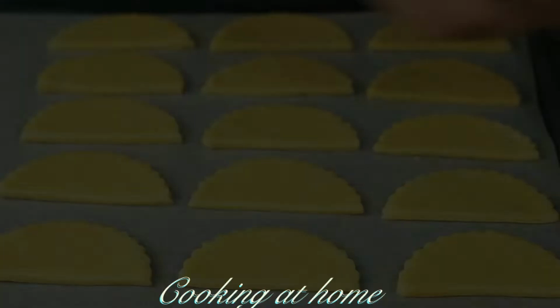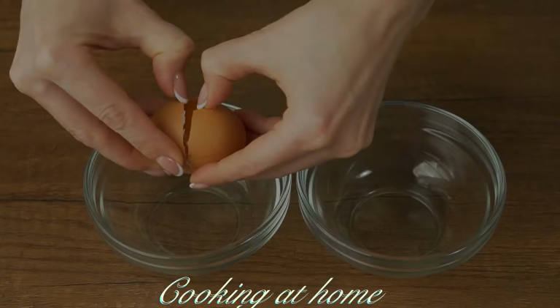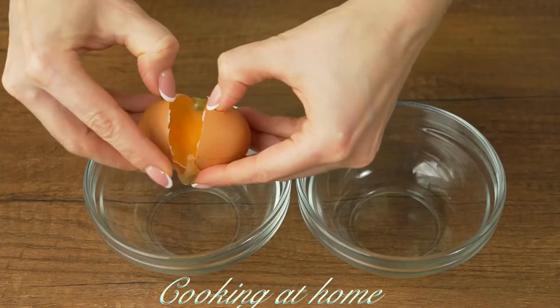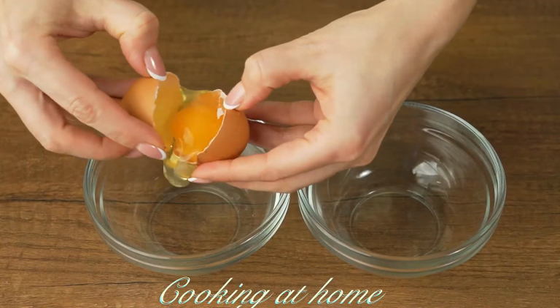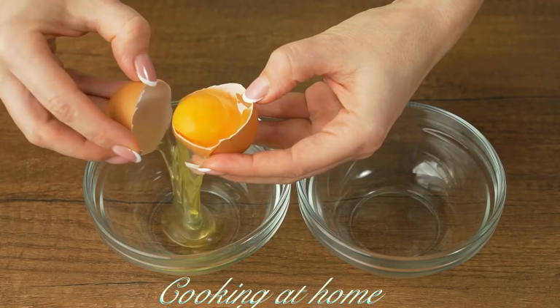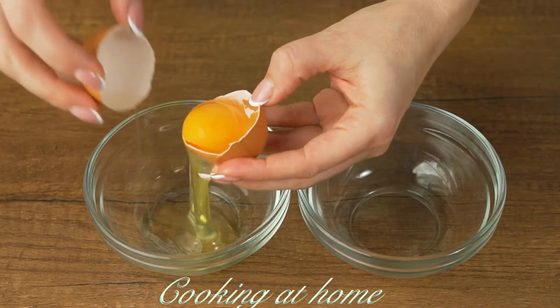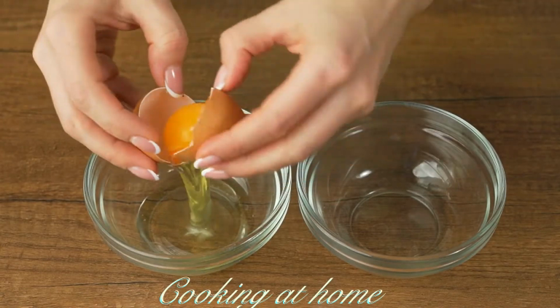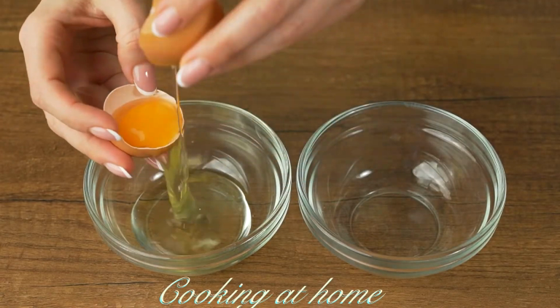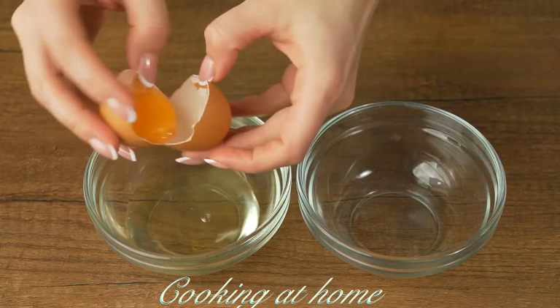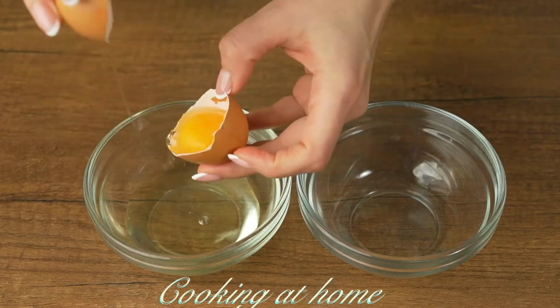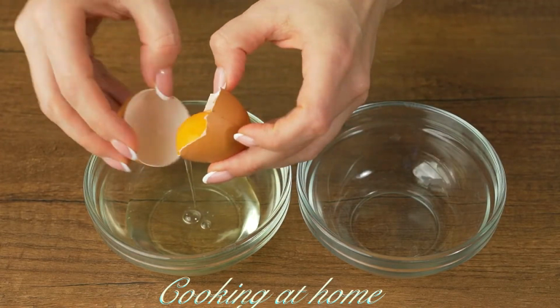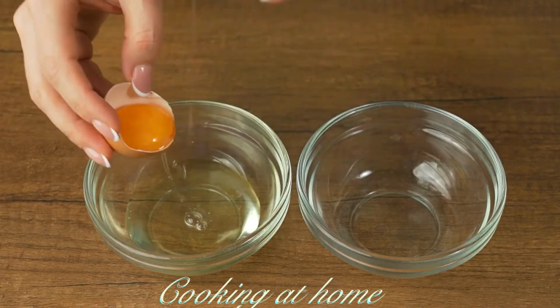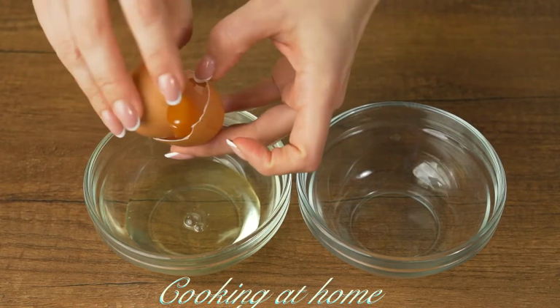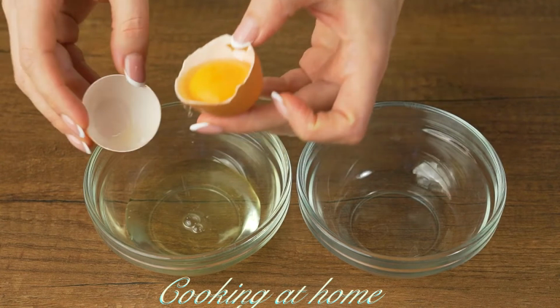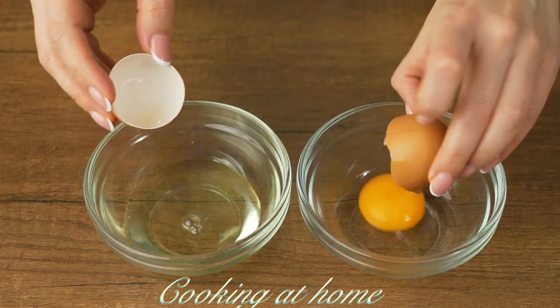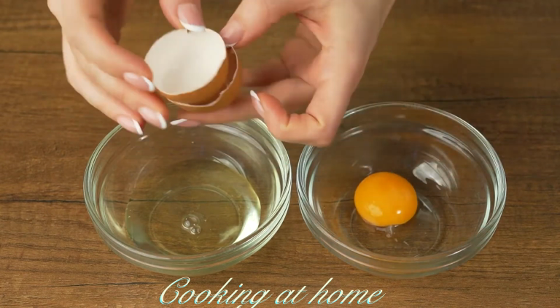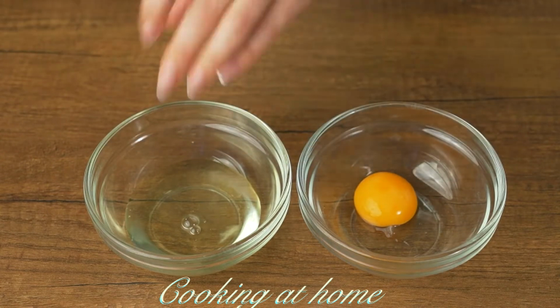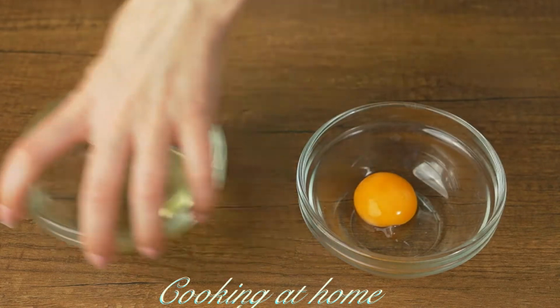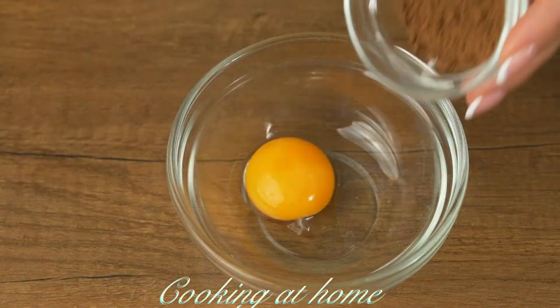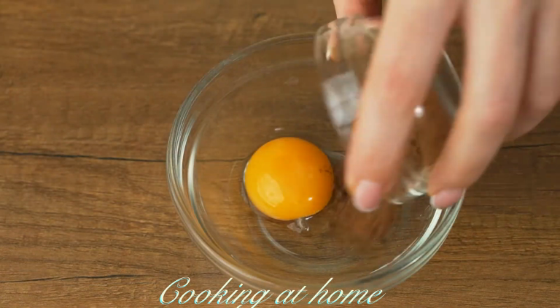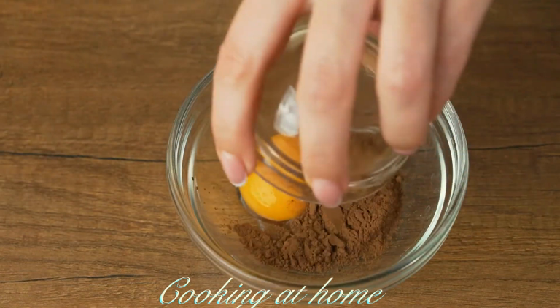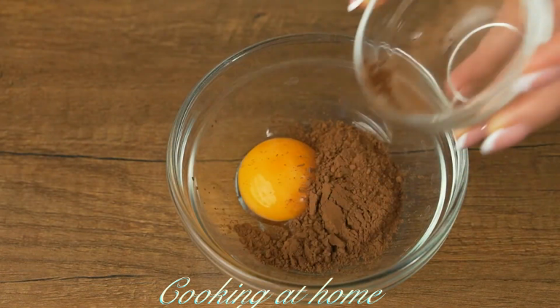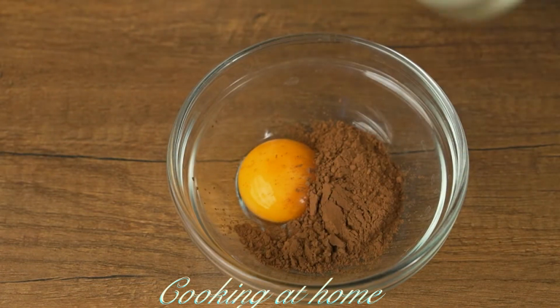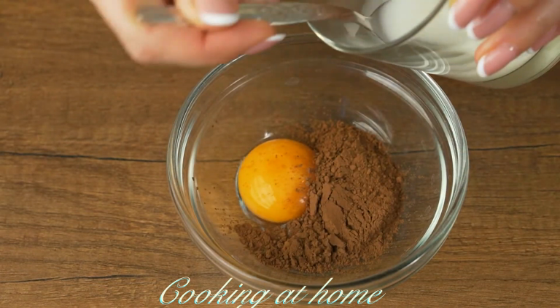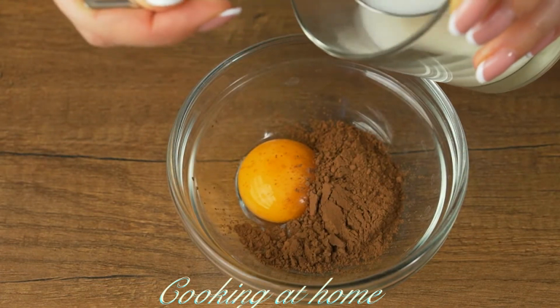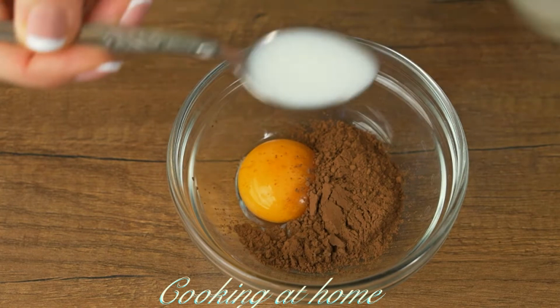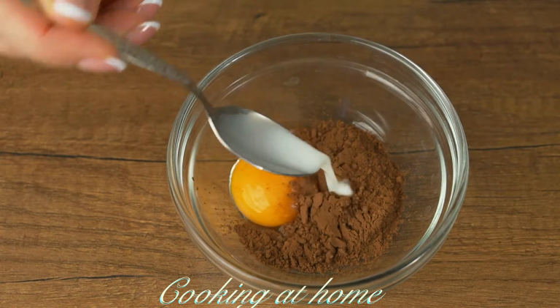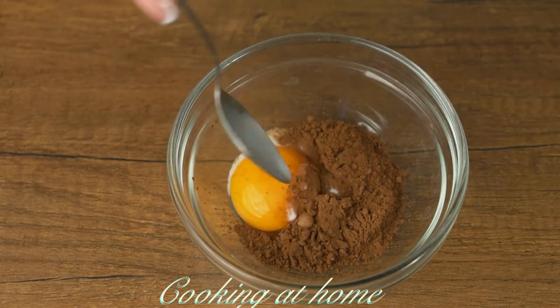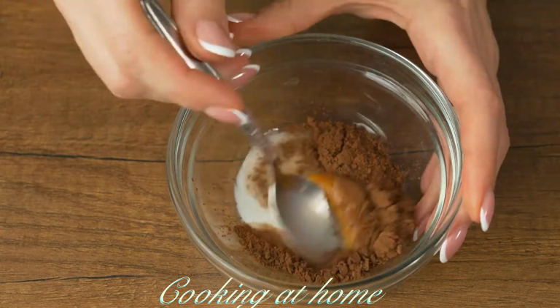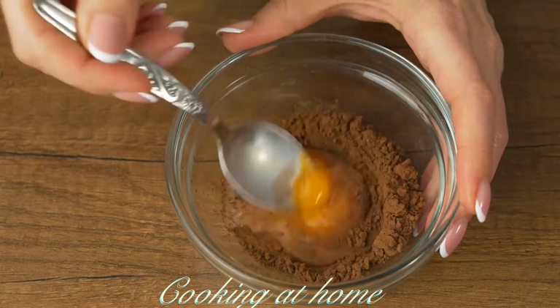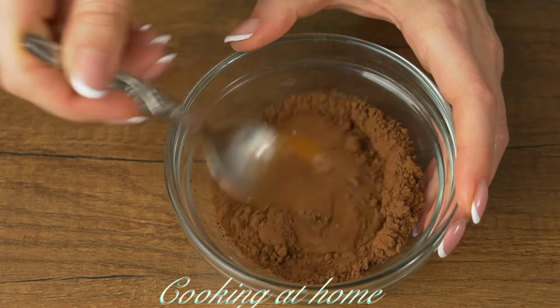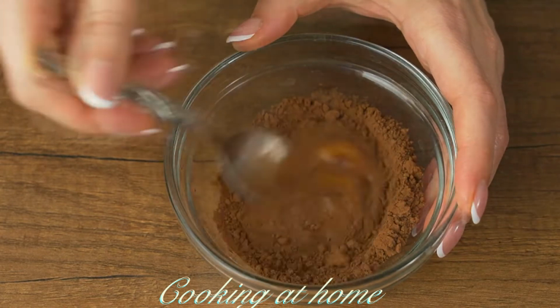Now let's add them into the baking pan with some baking paper. Let's prepare the glaze: one egg — let's separate the whites and the yolks, and we'll use the yolk.